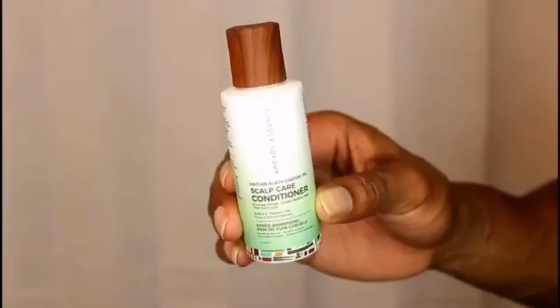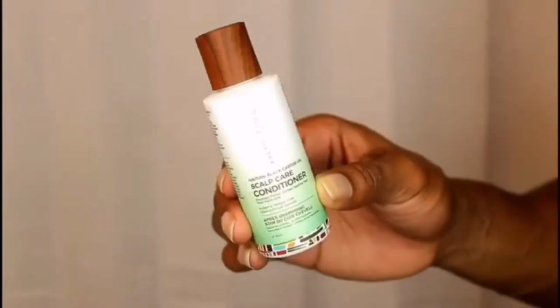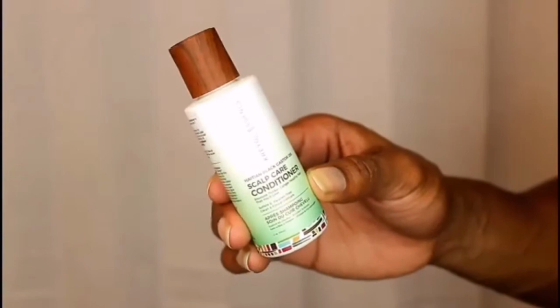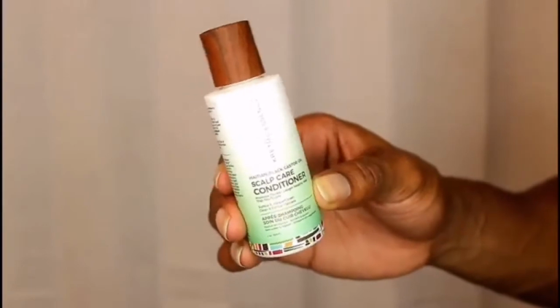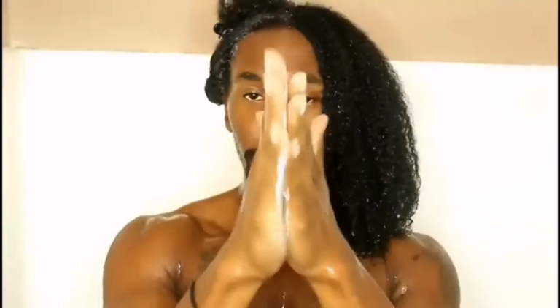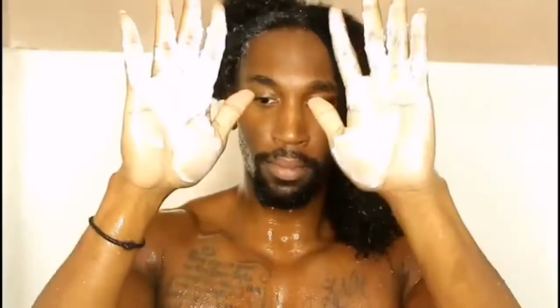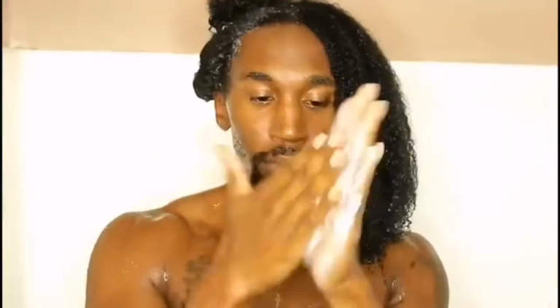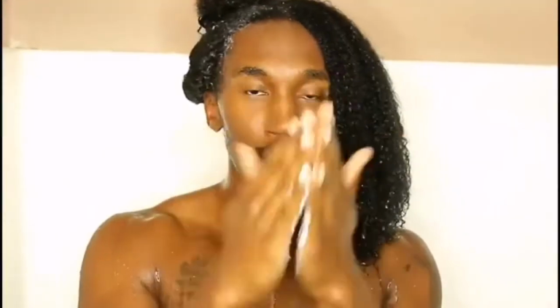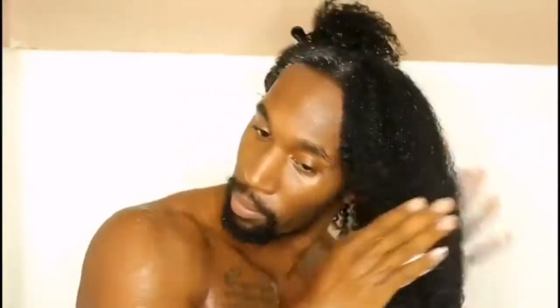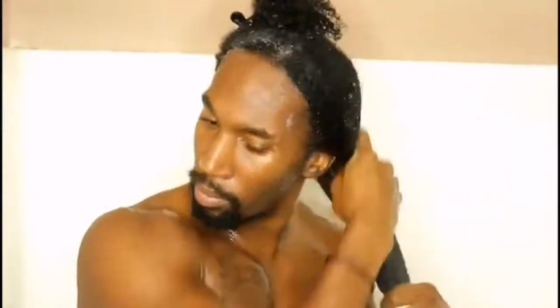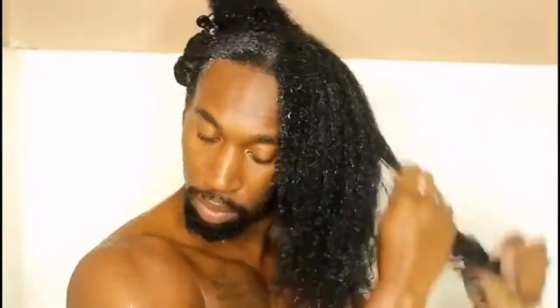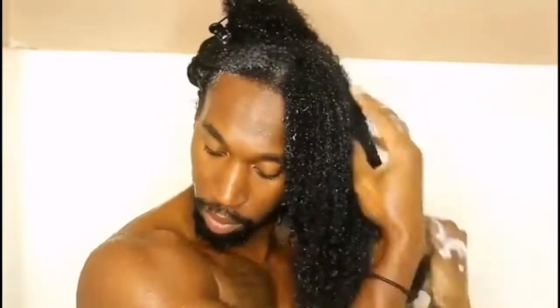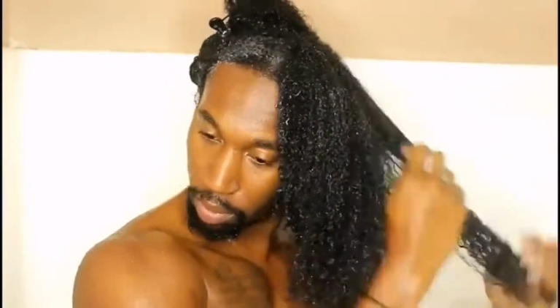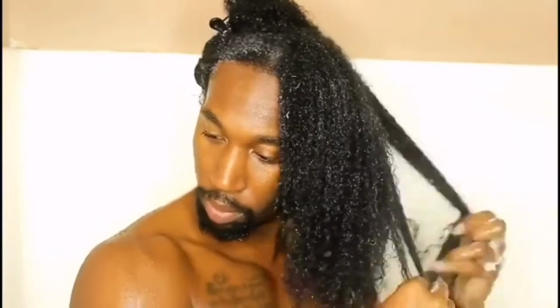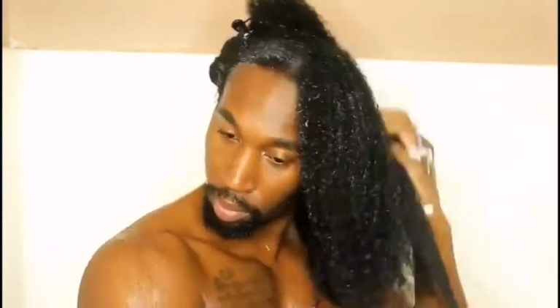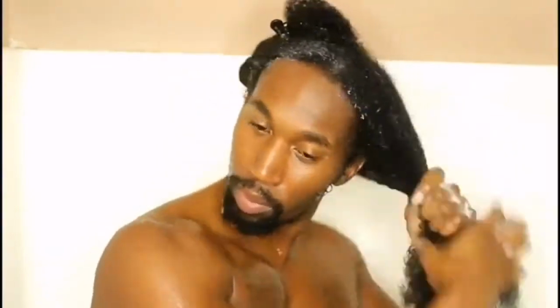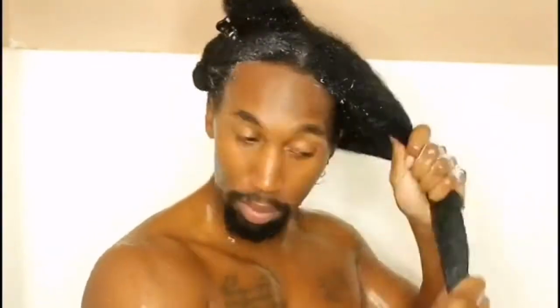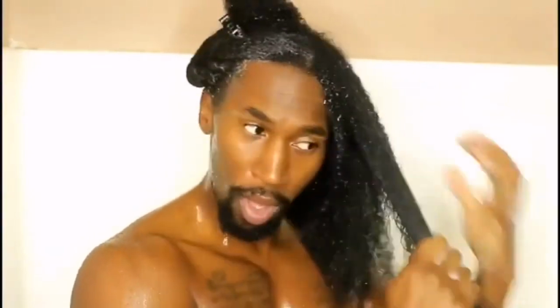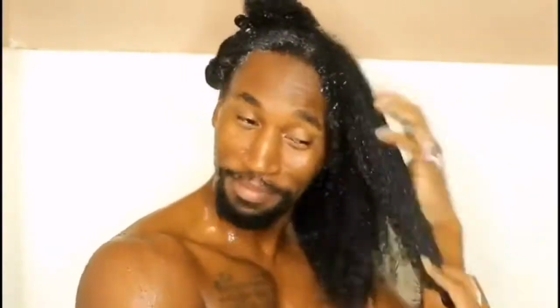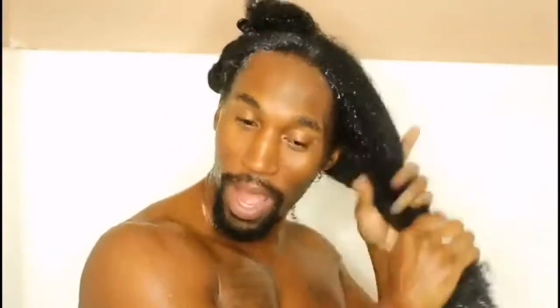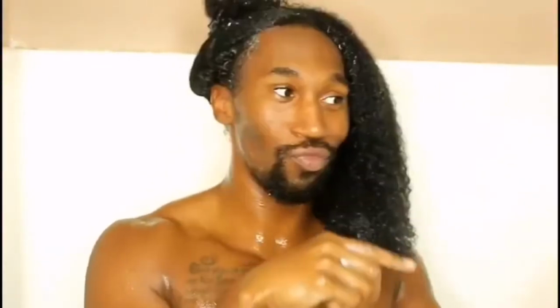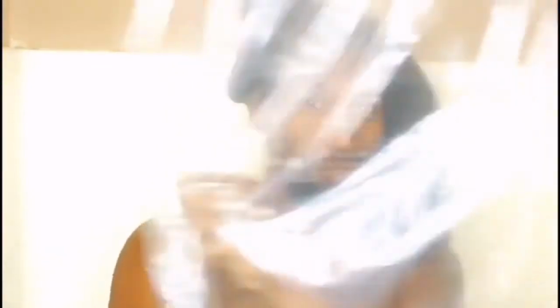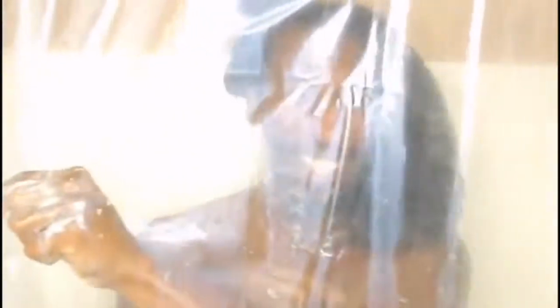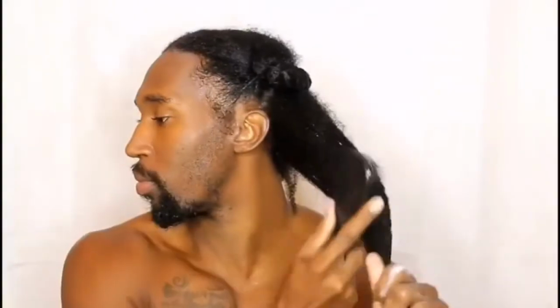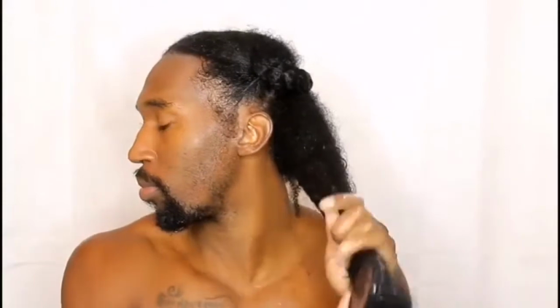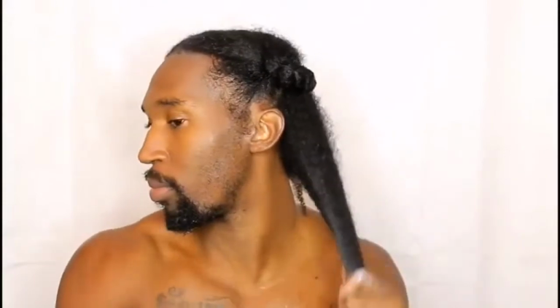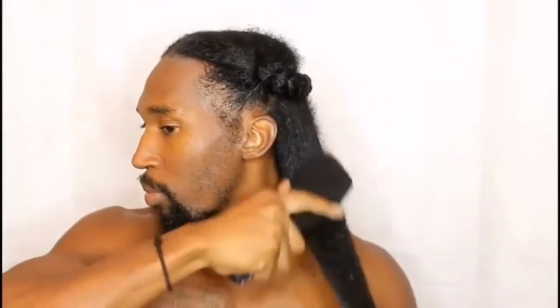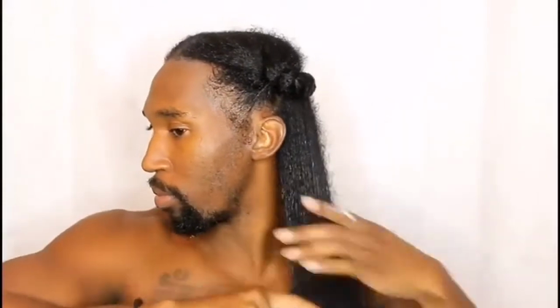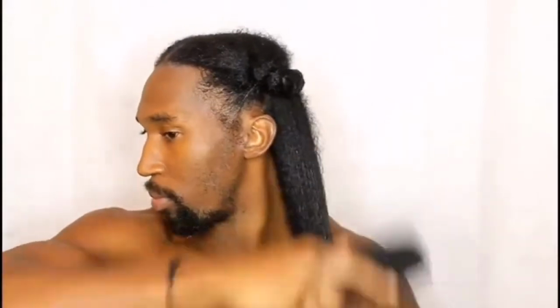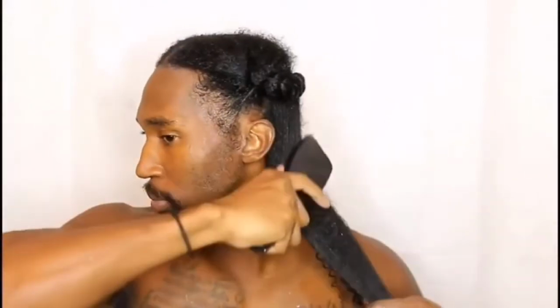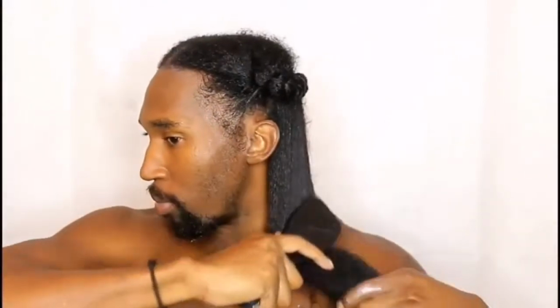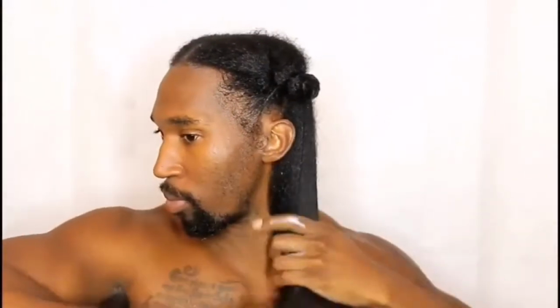Moving on to the scalp care conditioner — this surprised me more than anything because I was actually able to finger detangle with it. I did not expect that at first because of the texture and consistency, but it definitely worked really well. I also left some of the conditioner in as a leave-in.